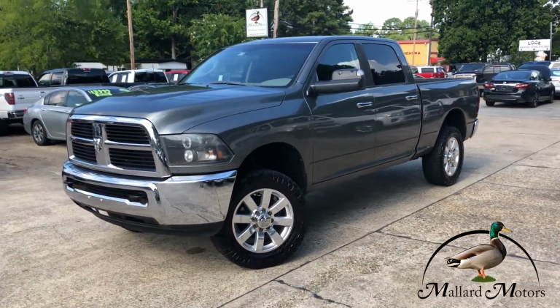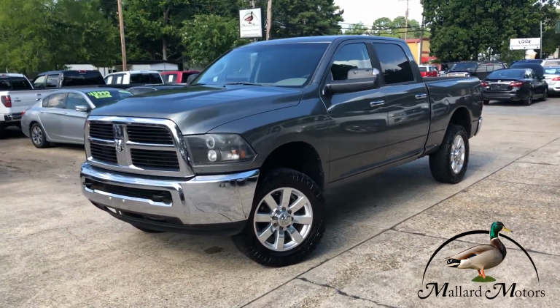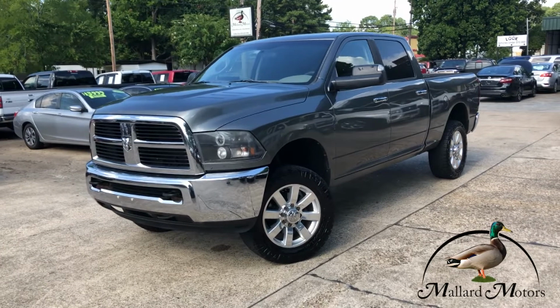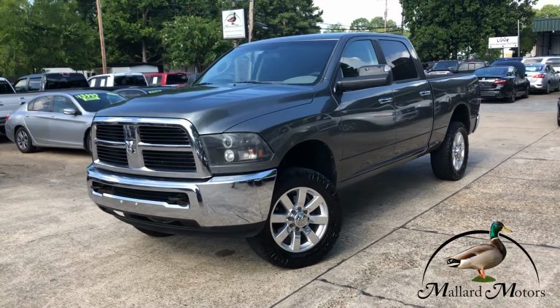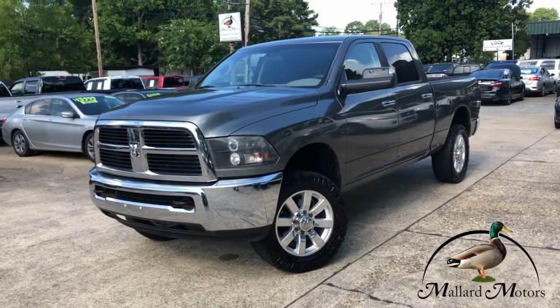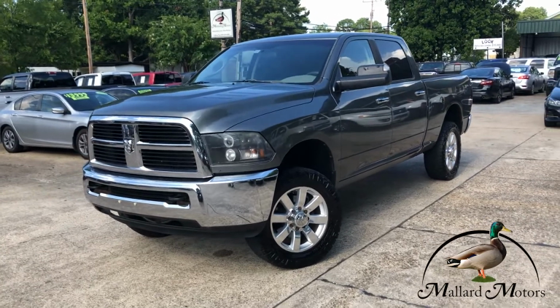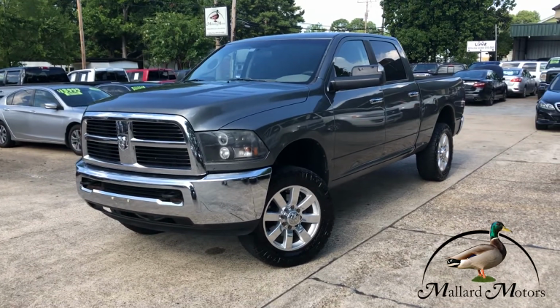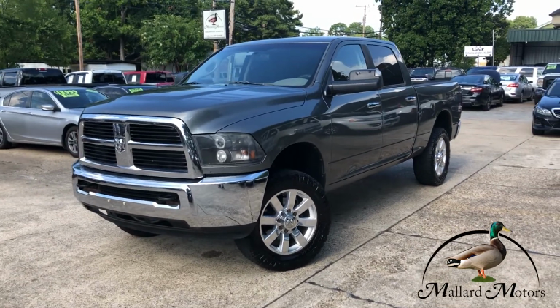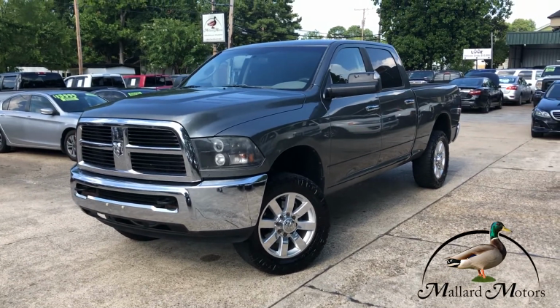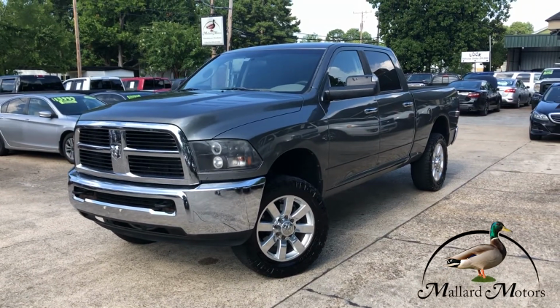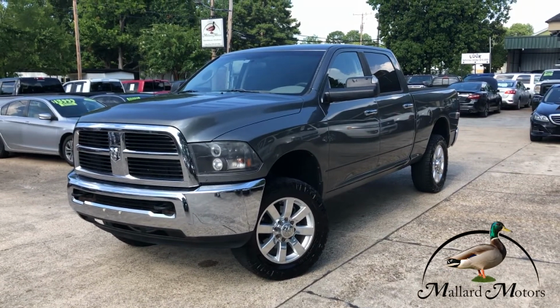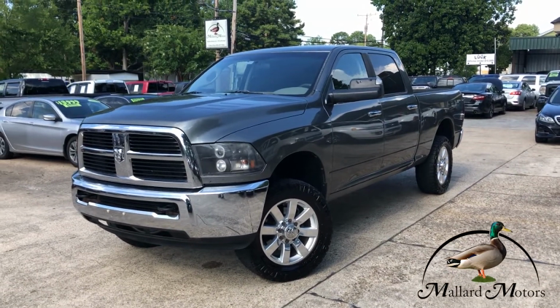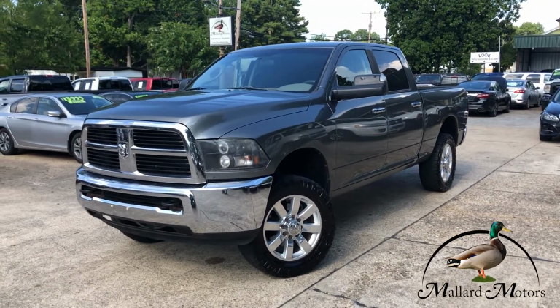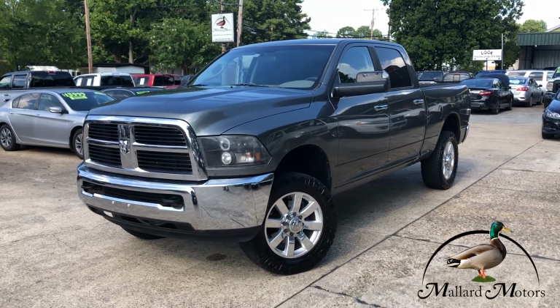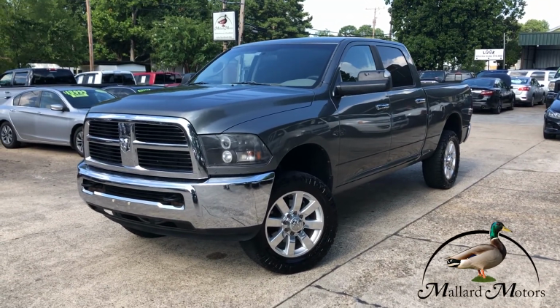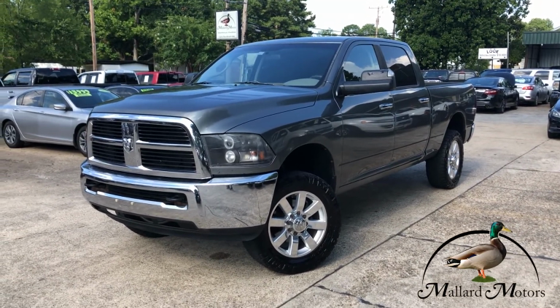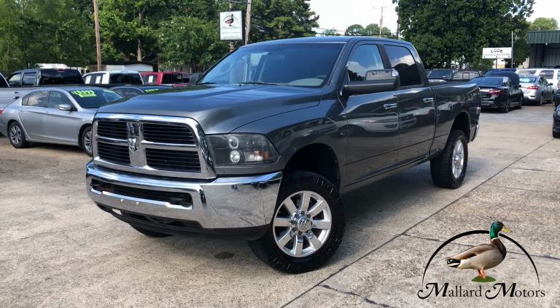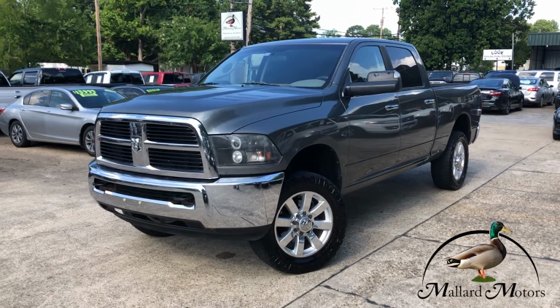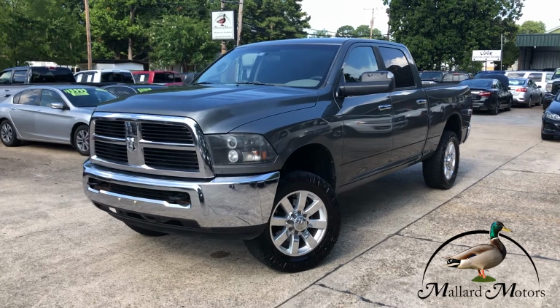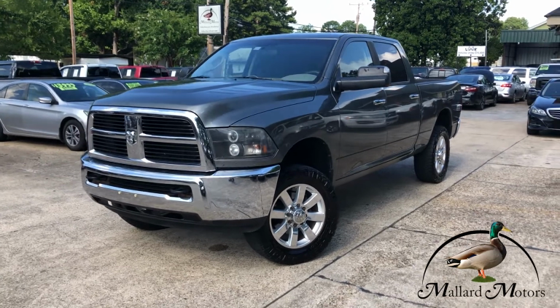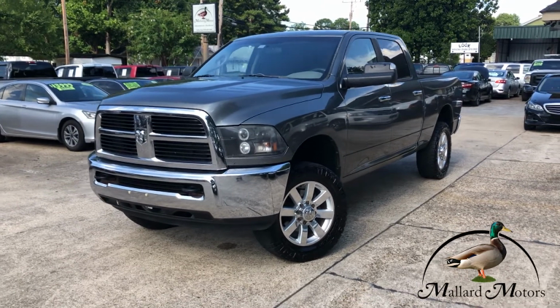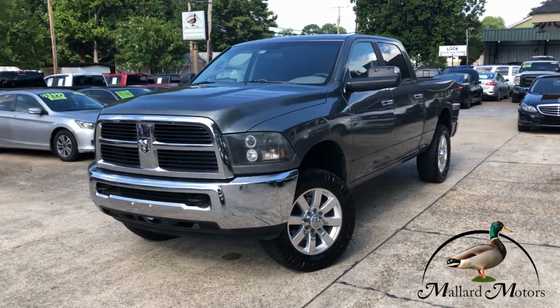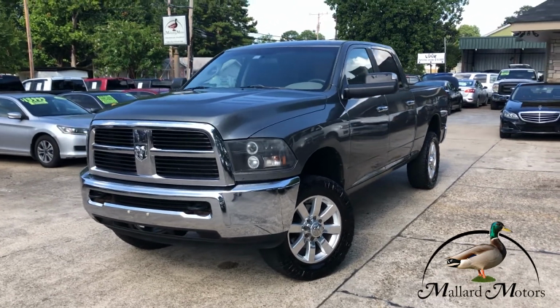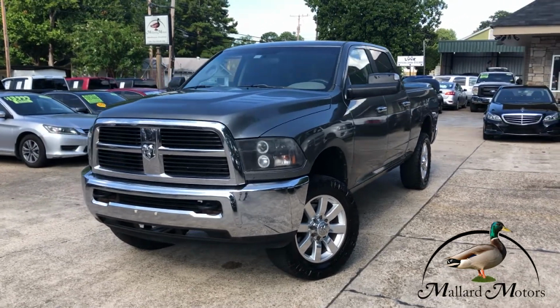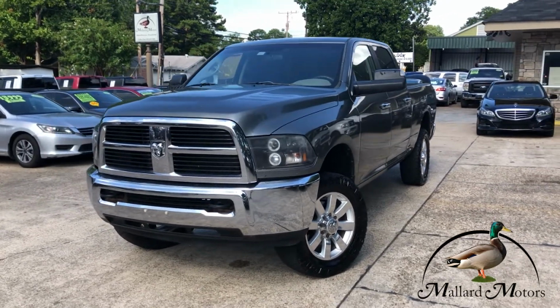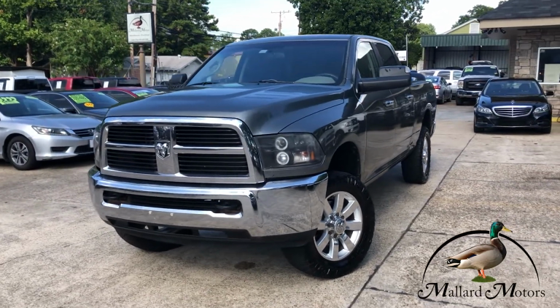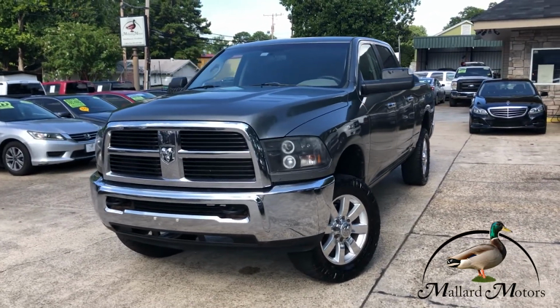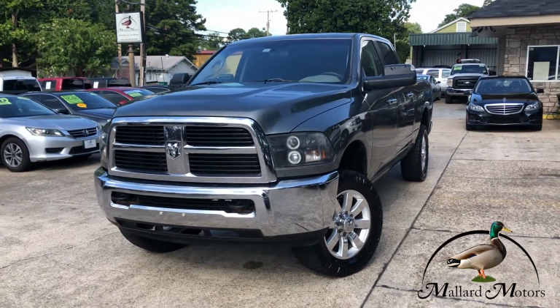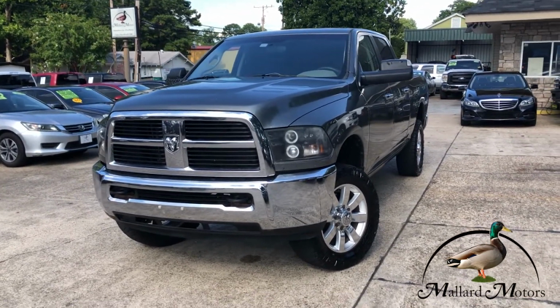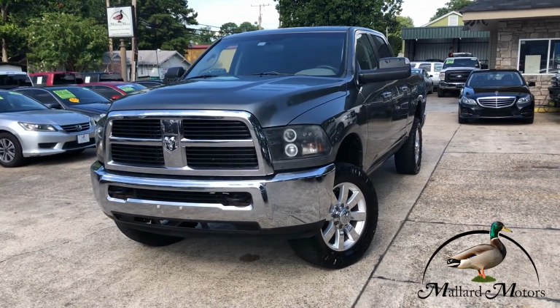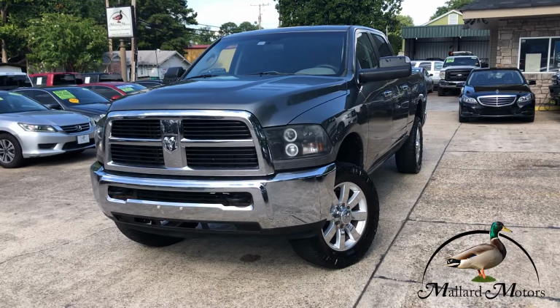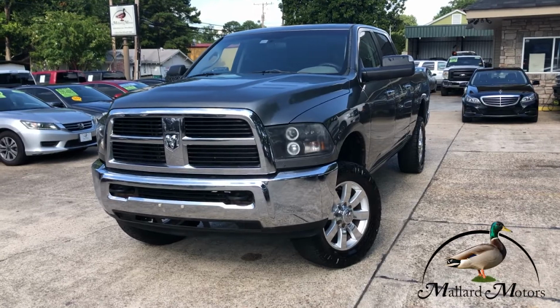We're looking at a 2011 model Dodge Ram 2500. It's going to be a three-quarter ton. This one has the 5.7 liter Hemi in it, and it's four wheel drive.